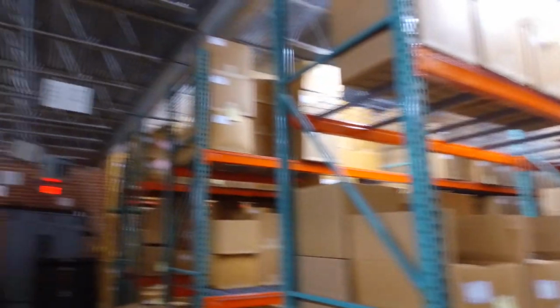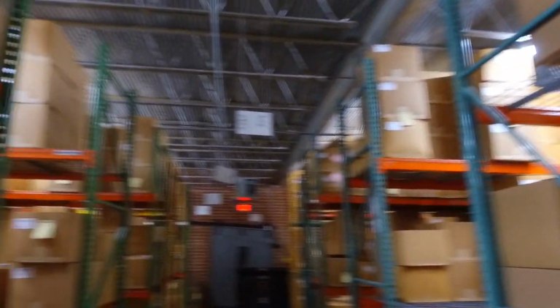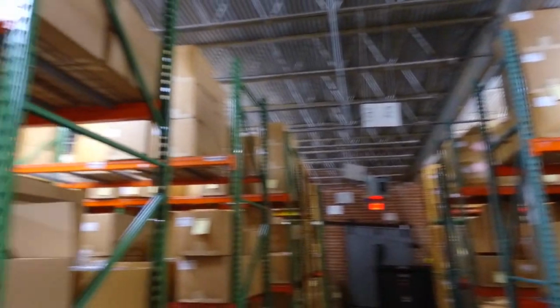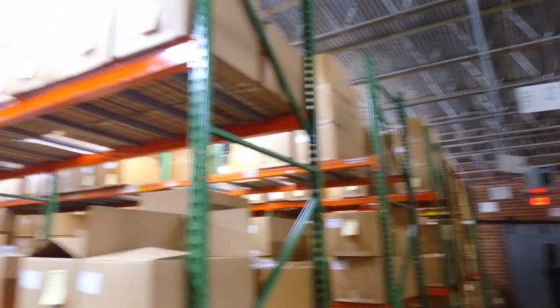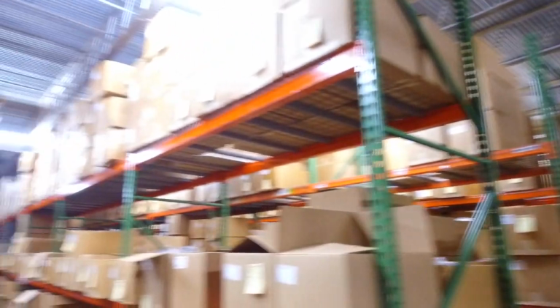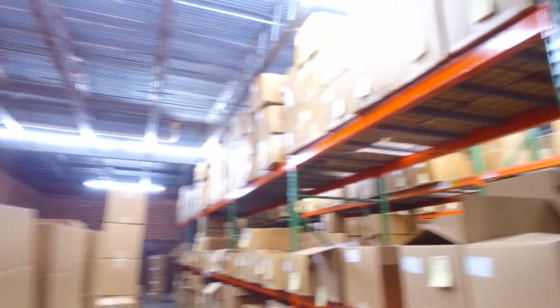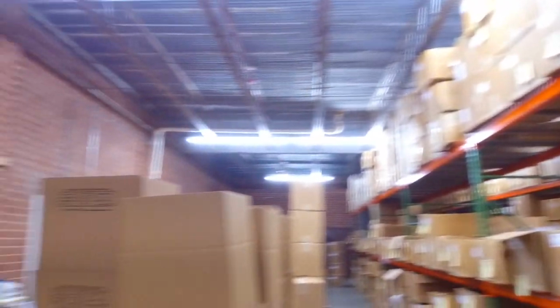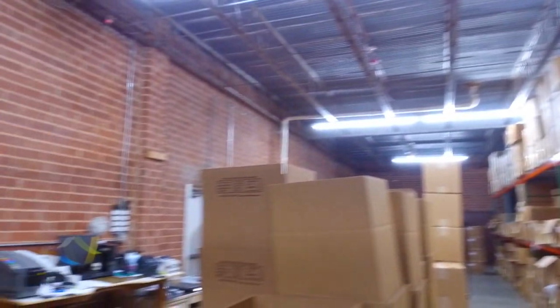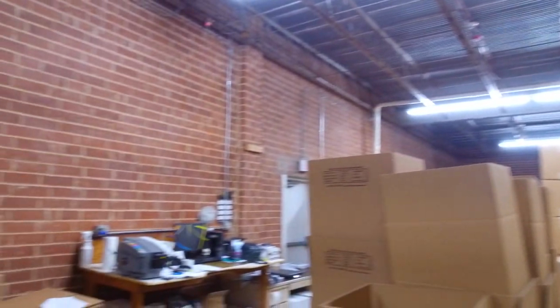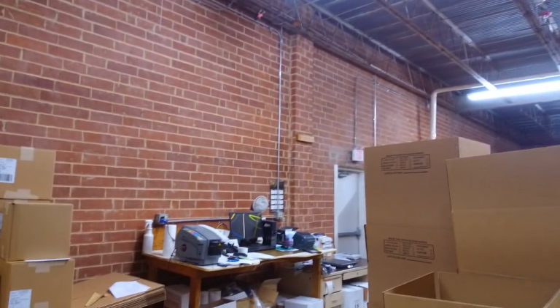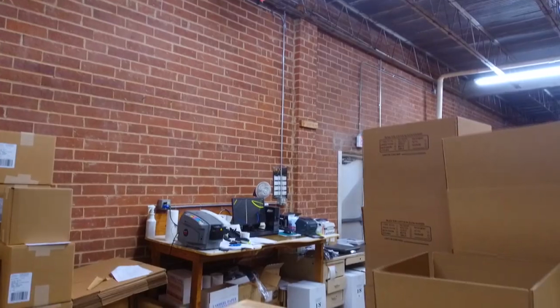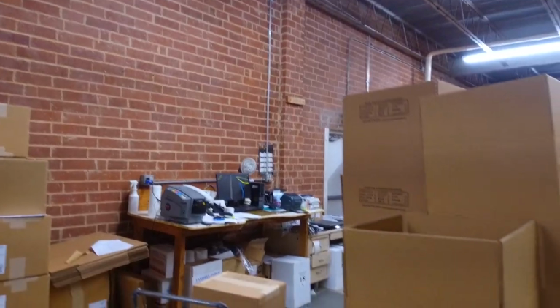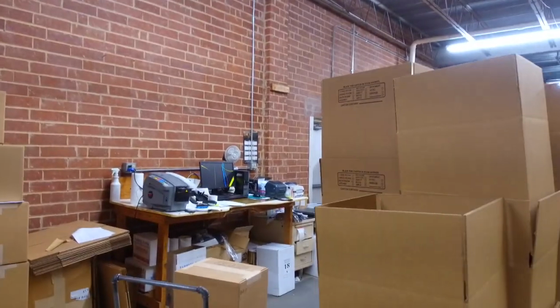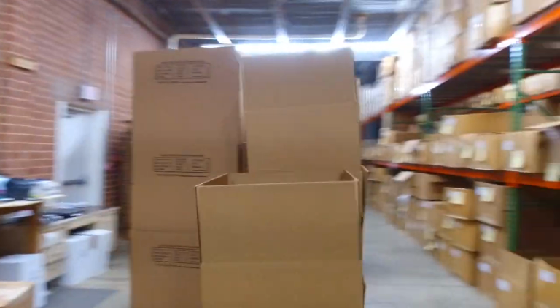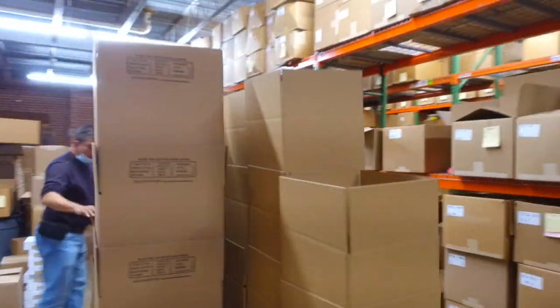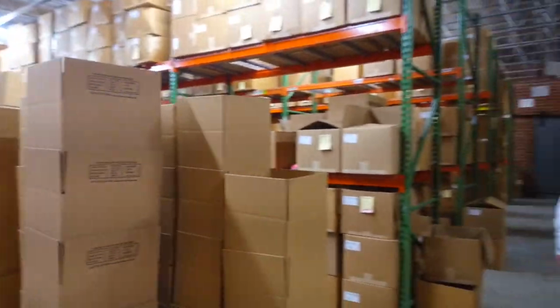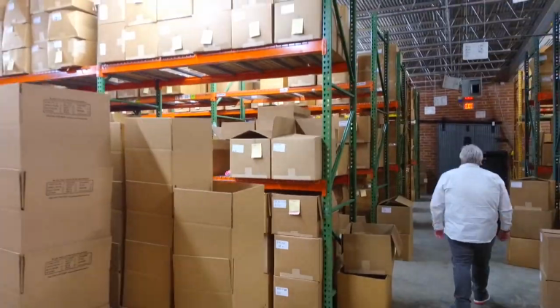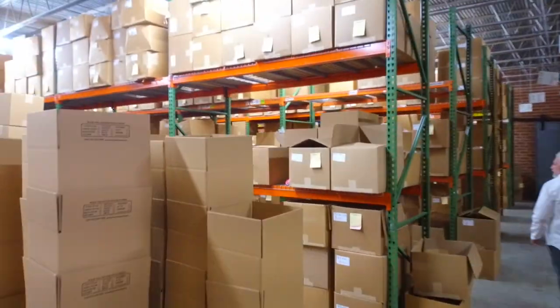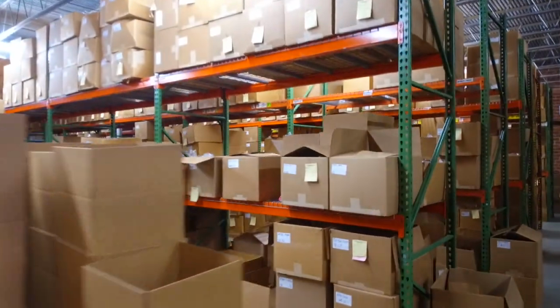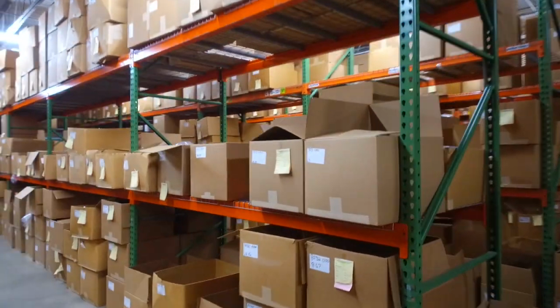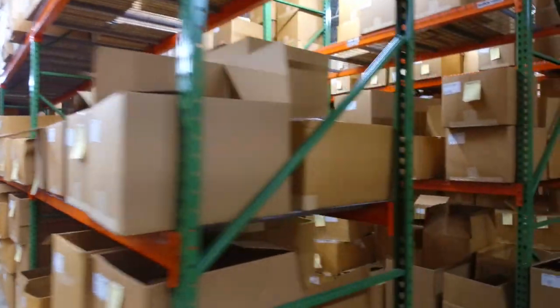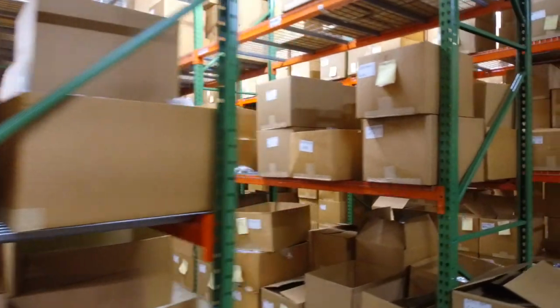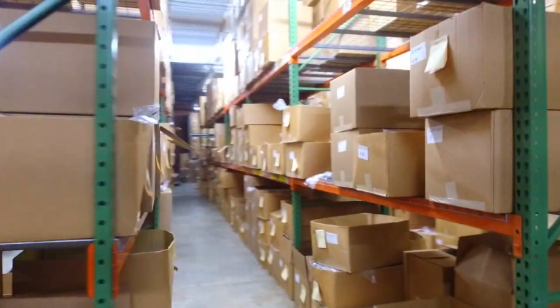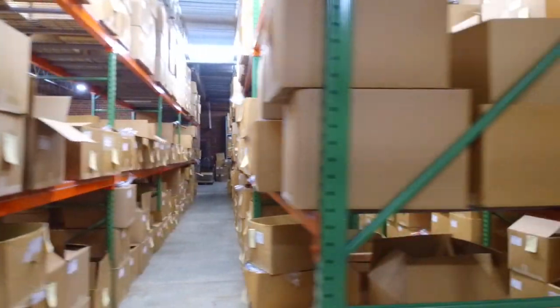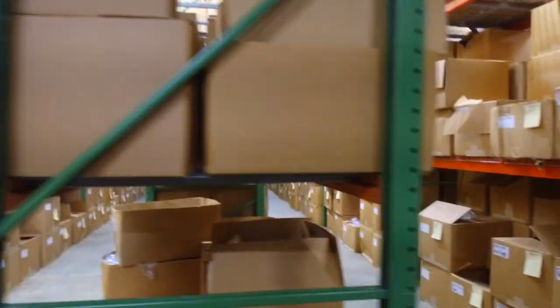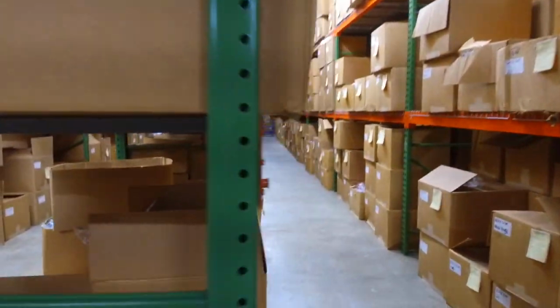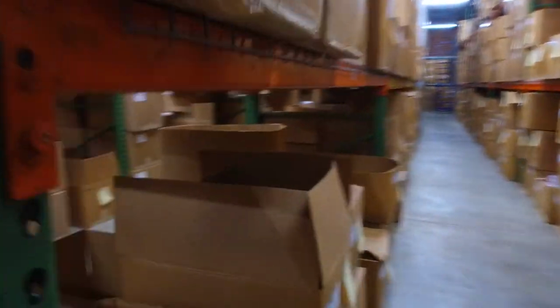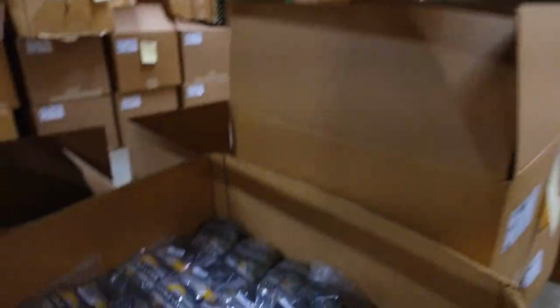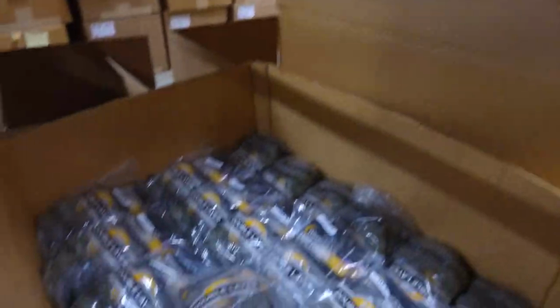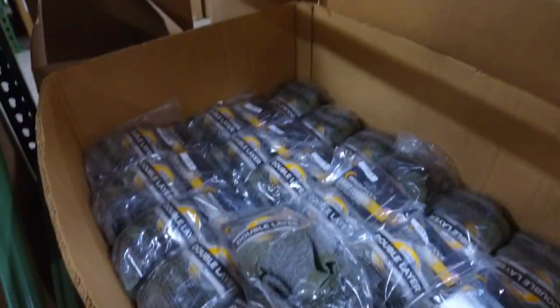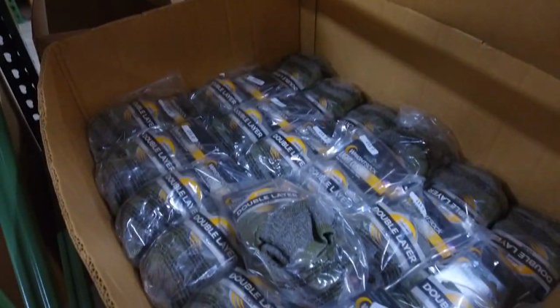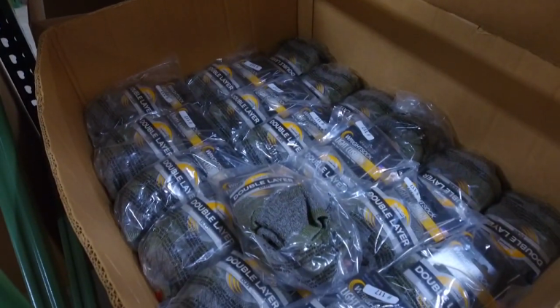This is an order being packed right now — this is all going to REI. We have about a 90-day supply on hand usually, and we run three shifts a day.